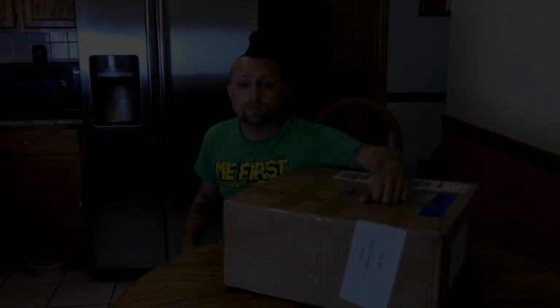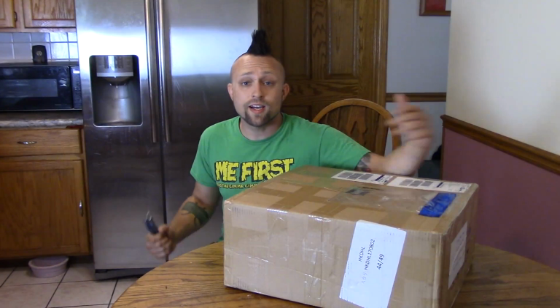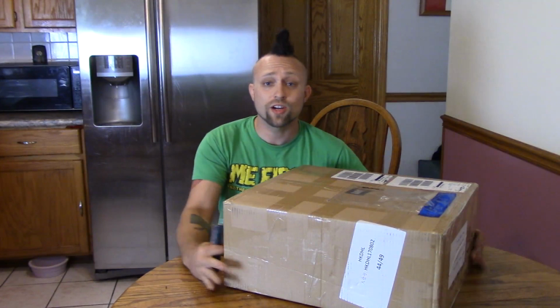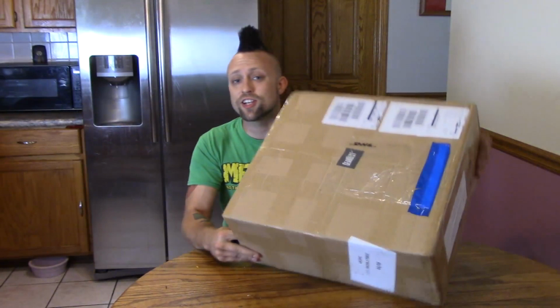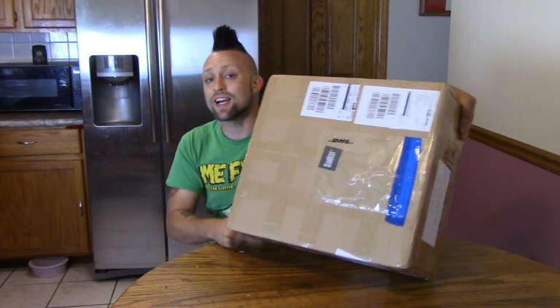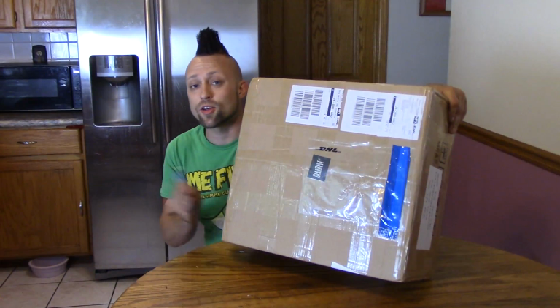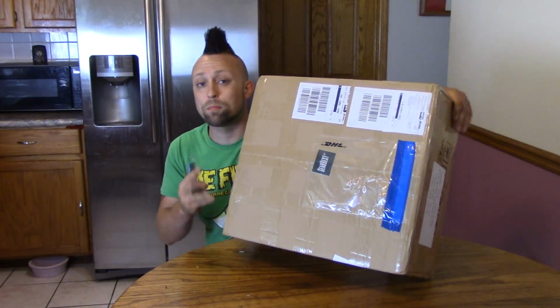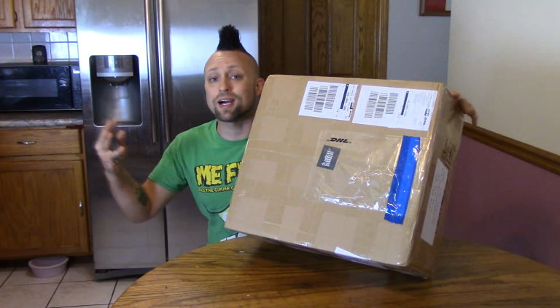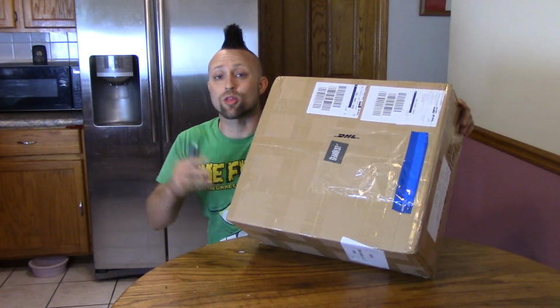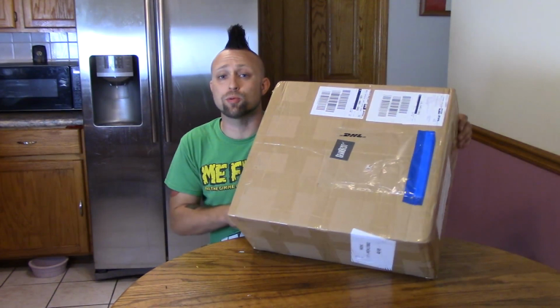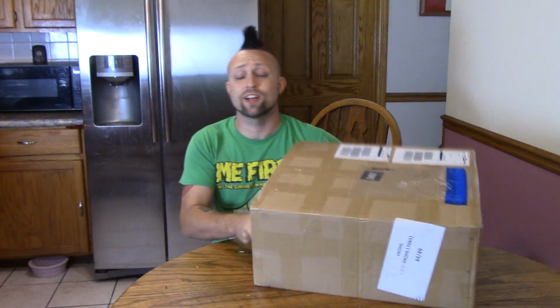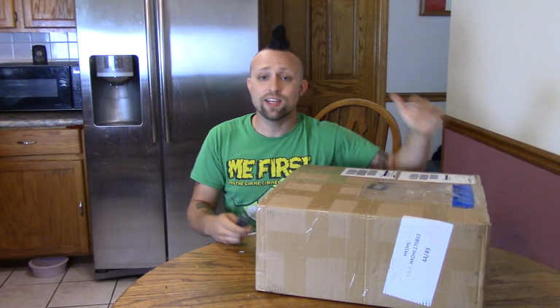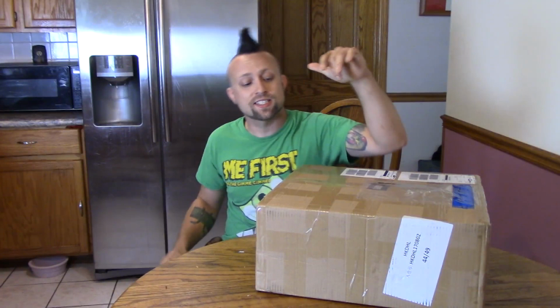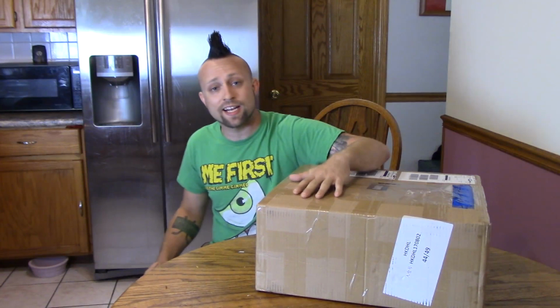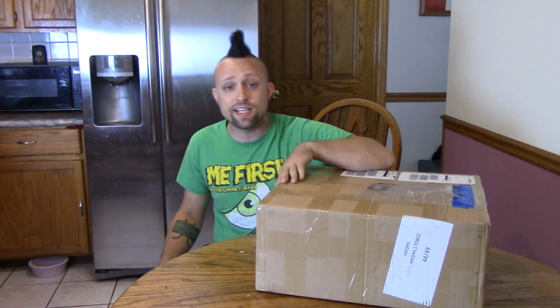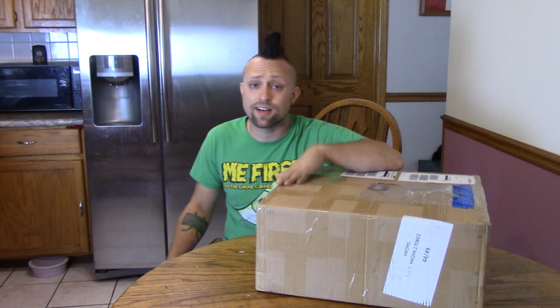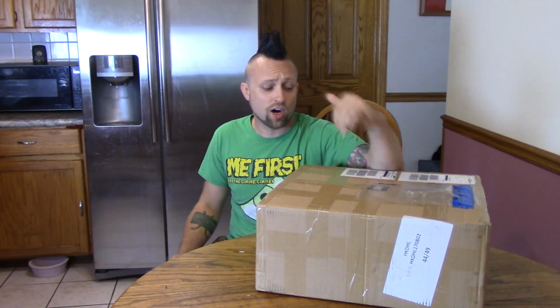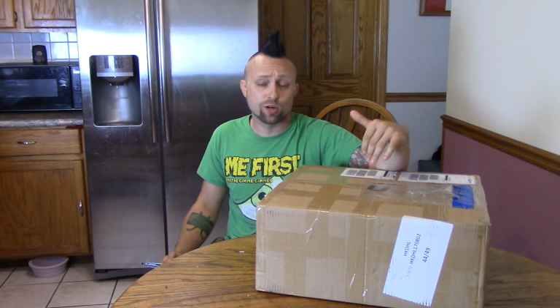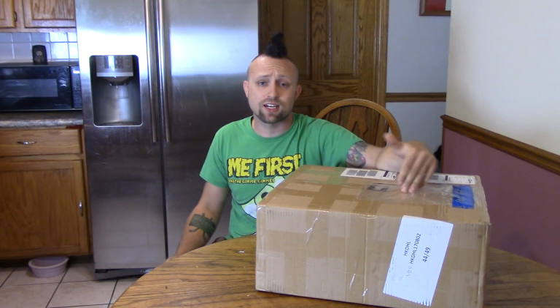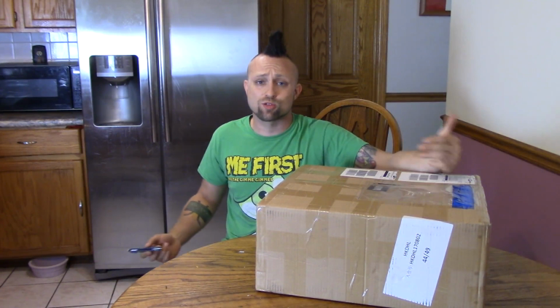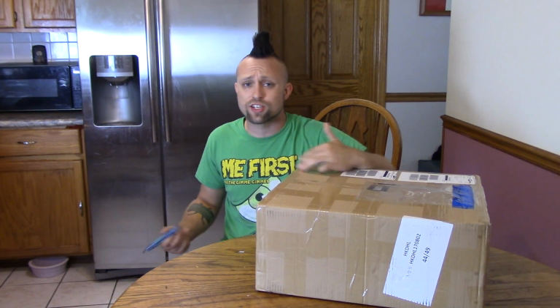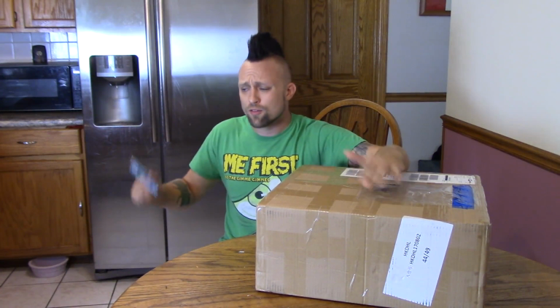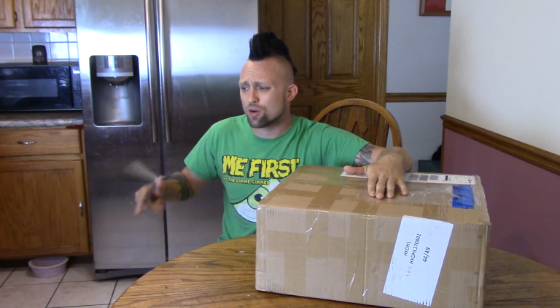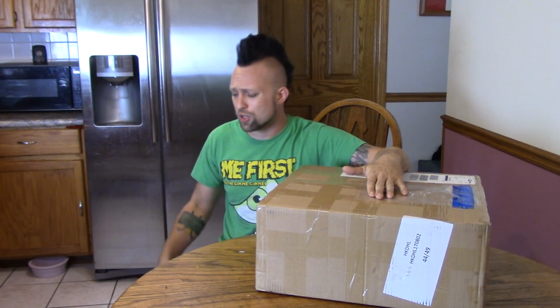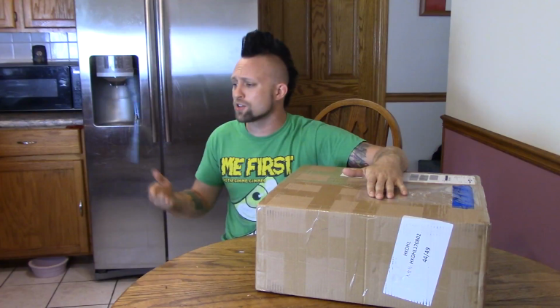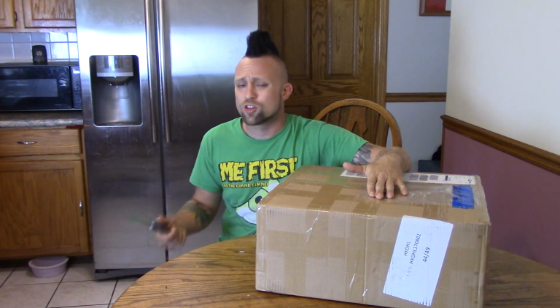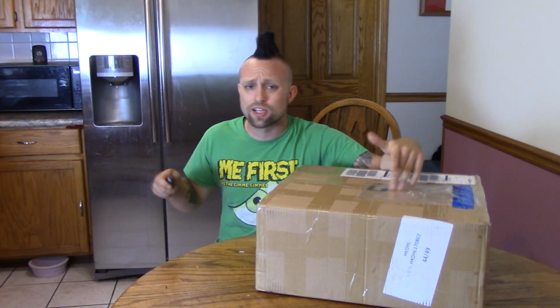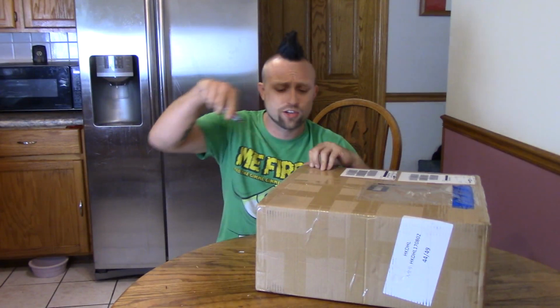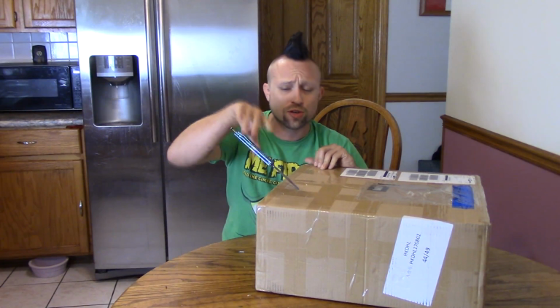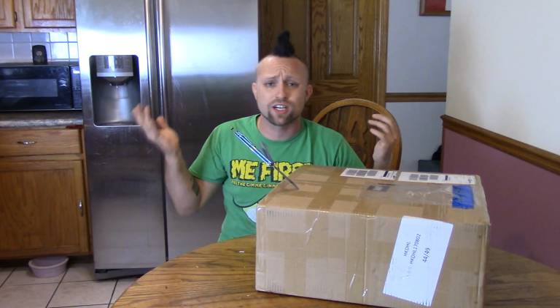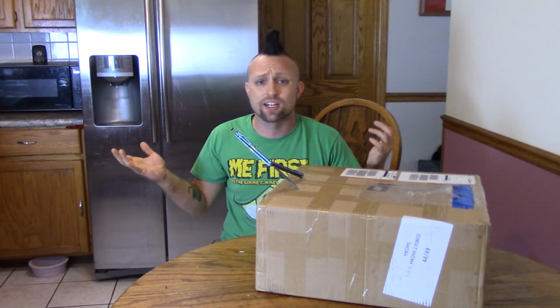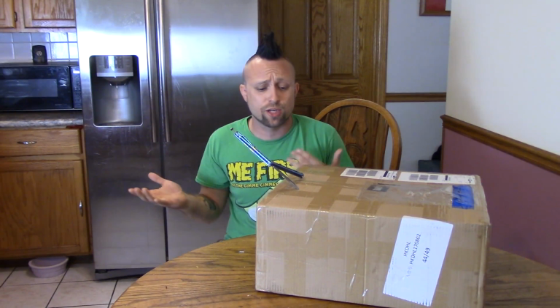Hey, how's it going guys? So today I got another big box with a 3D printer in it. This is the Anet E10 off GearBest.com. This retails for around $300. There'll be a link in the description where you guys can get it a little cheaper.